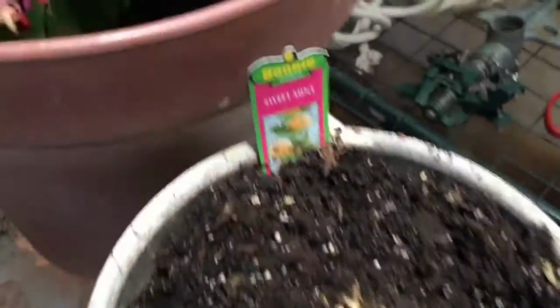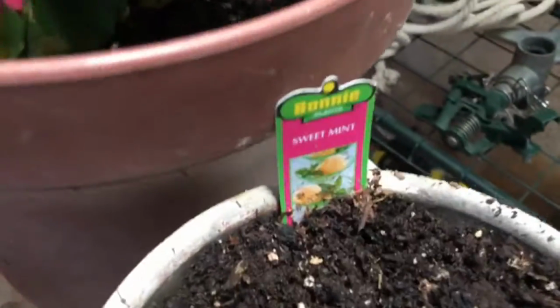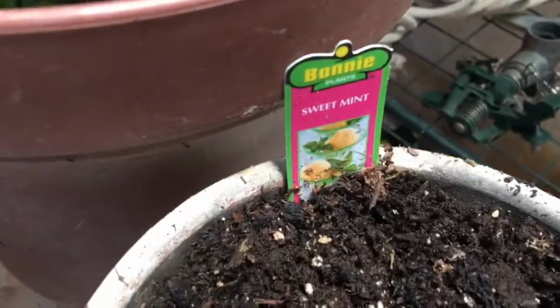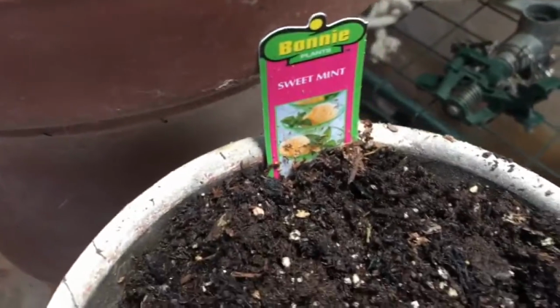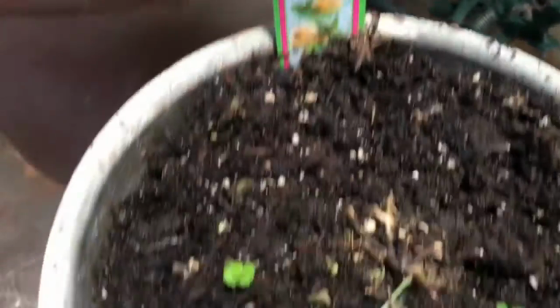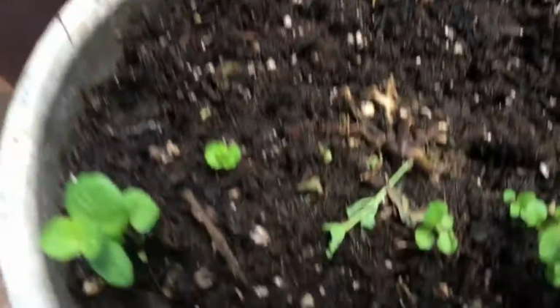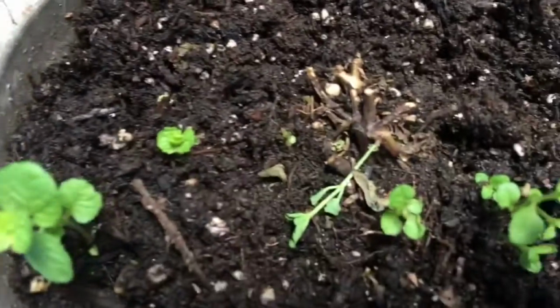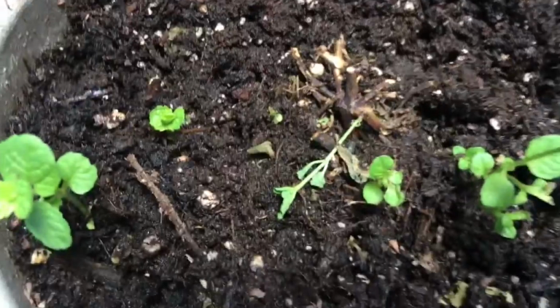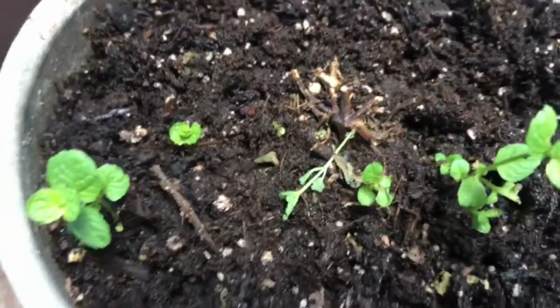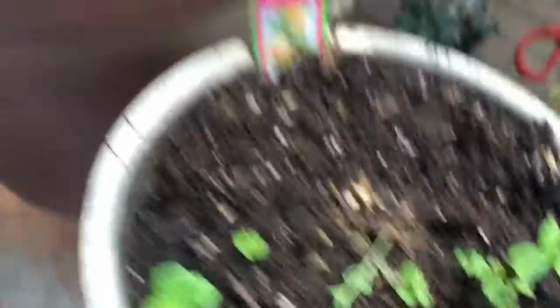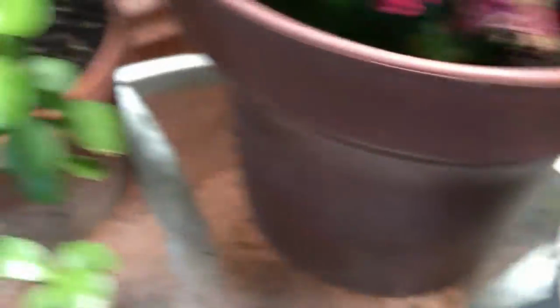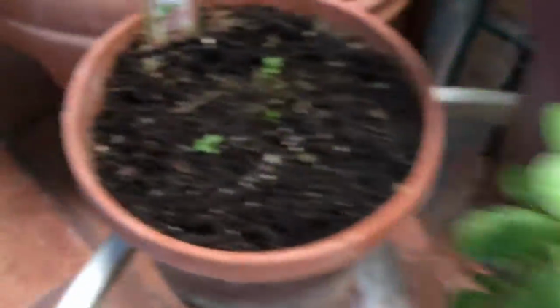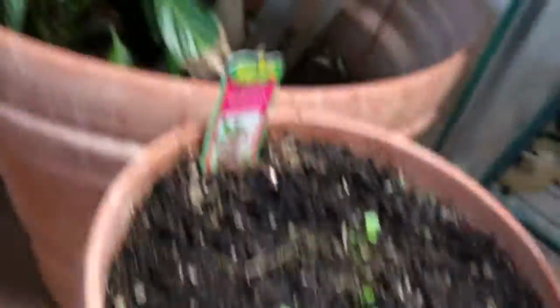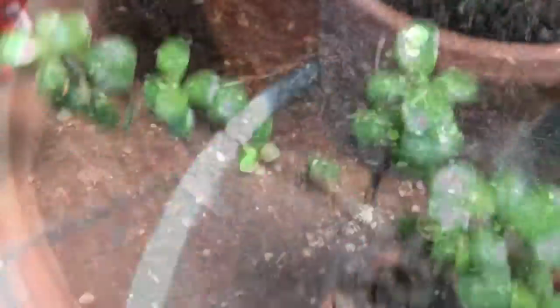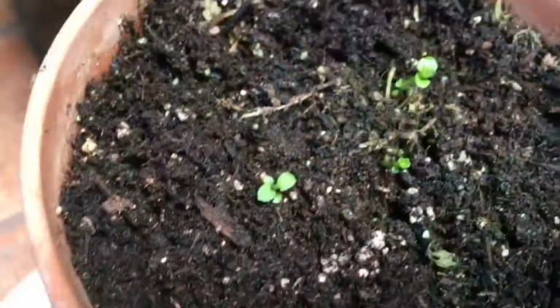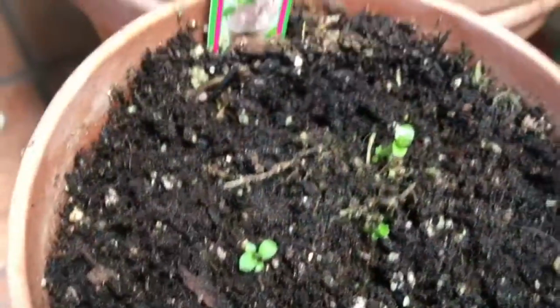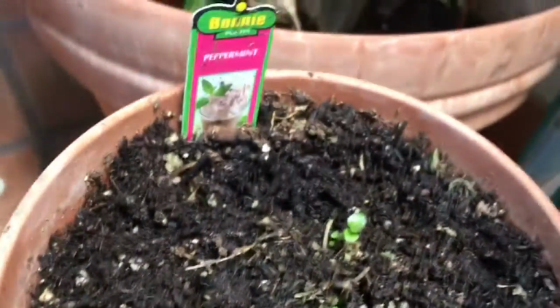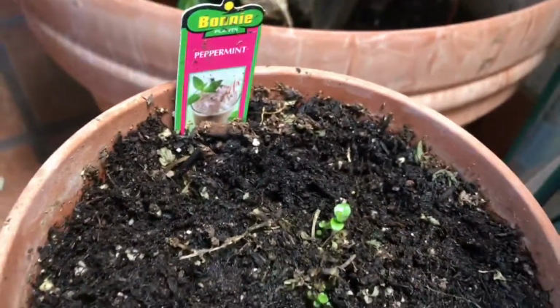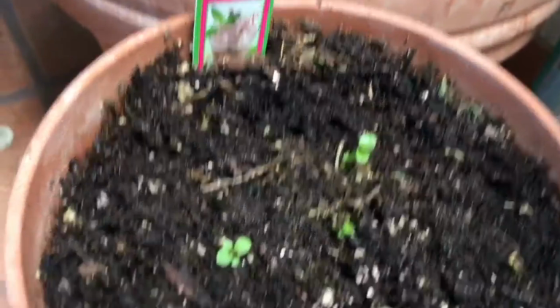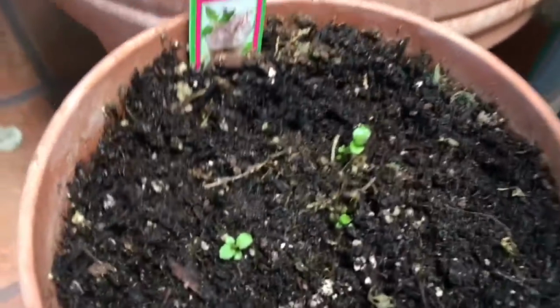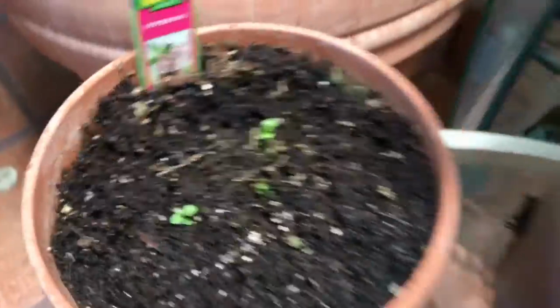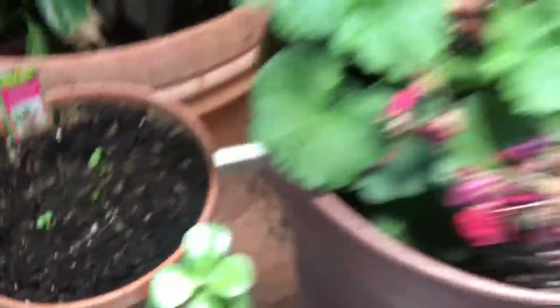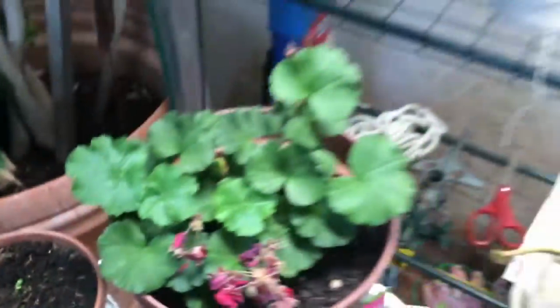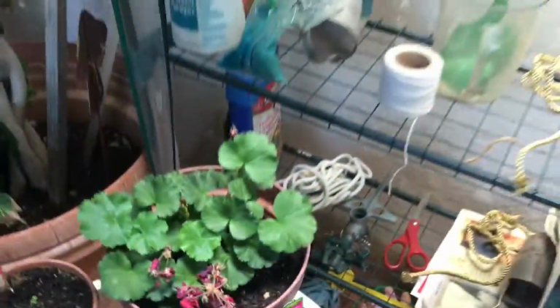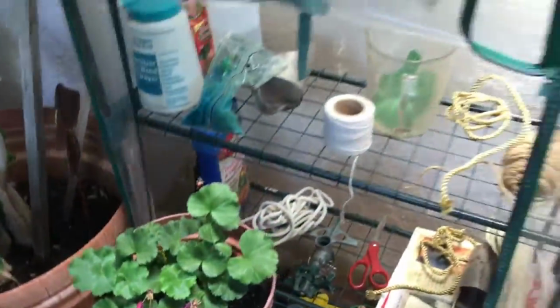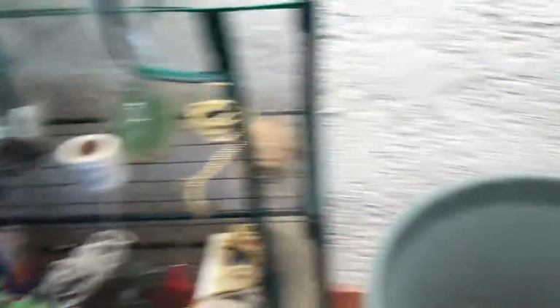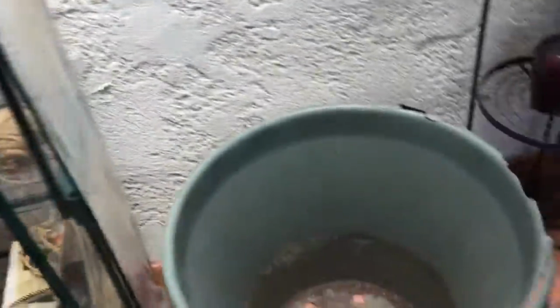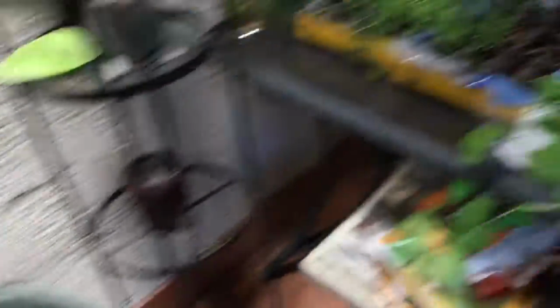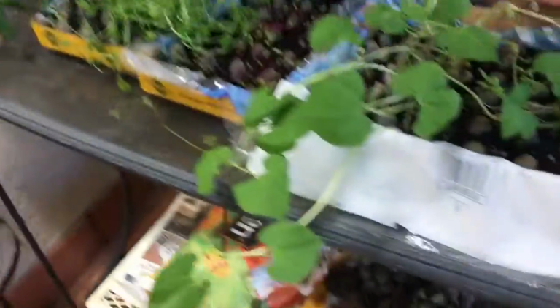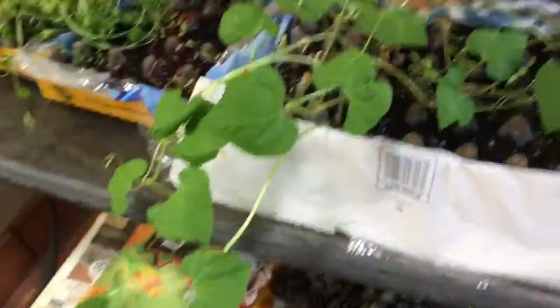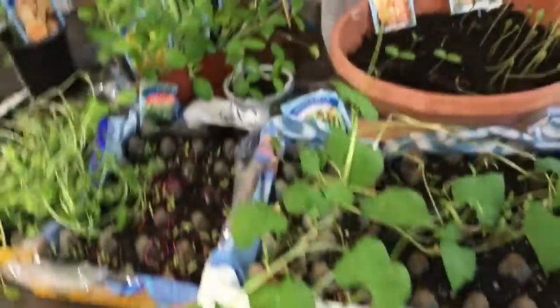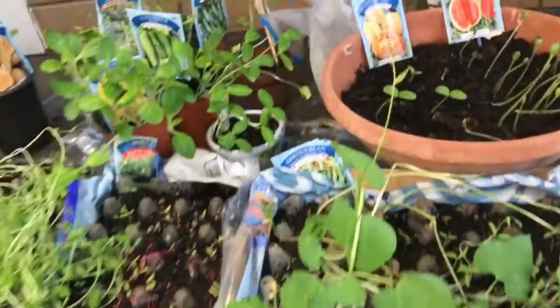Here are my sweet mint. Those I thought had died. And here is the peppermint herbs. But they didn't die — they're coming back.